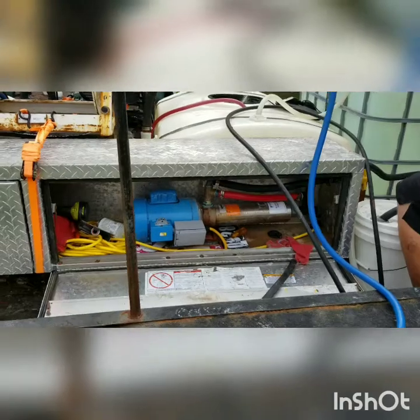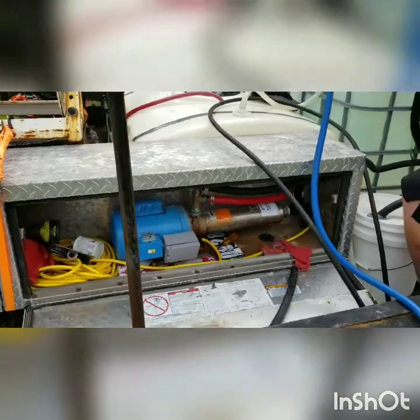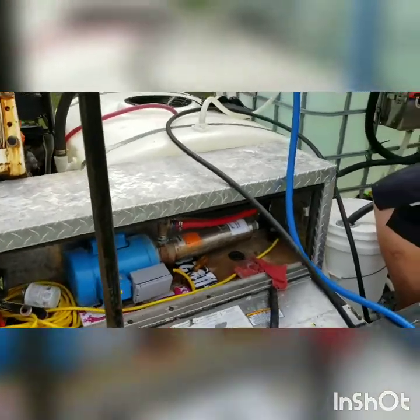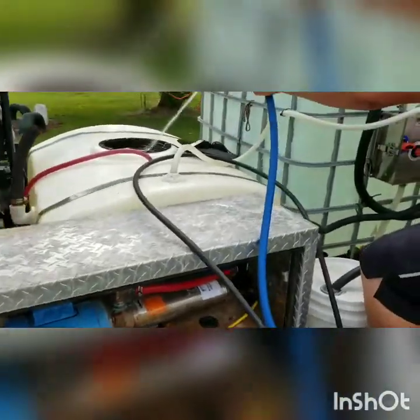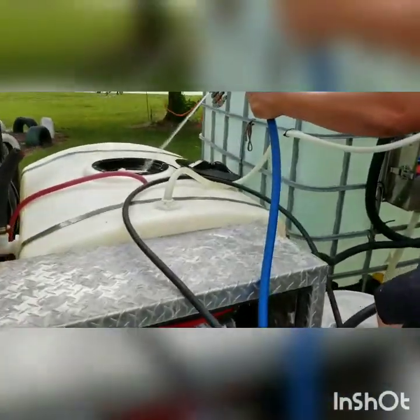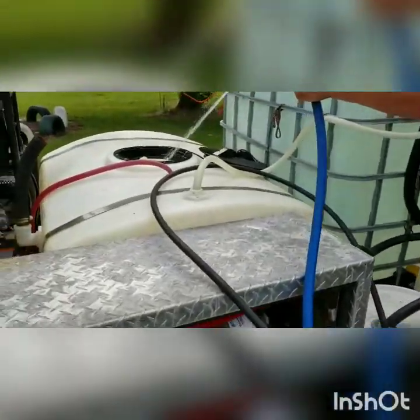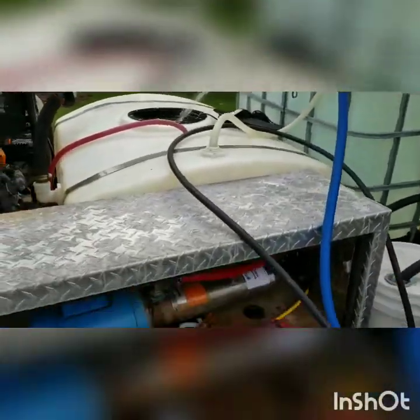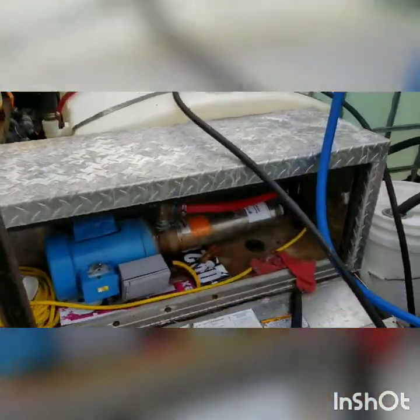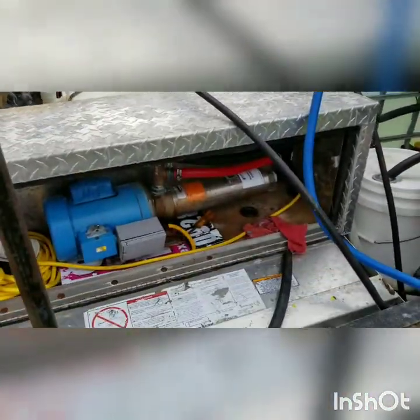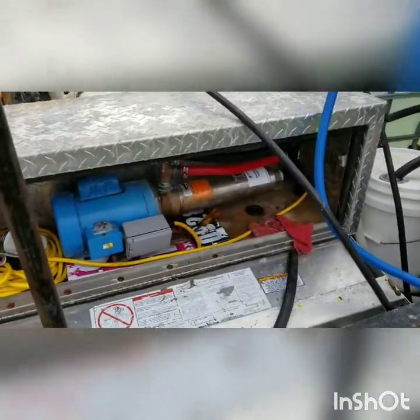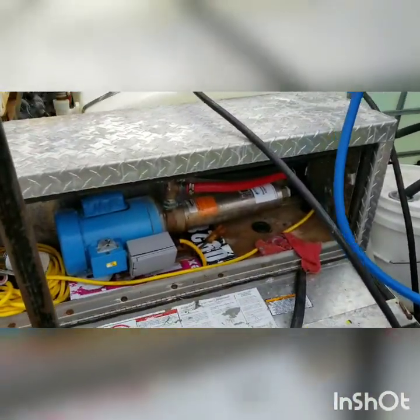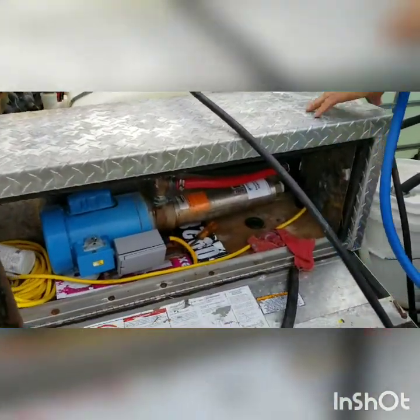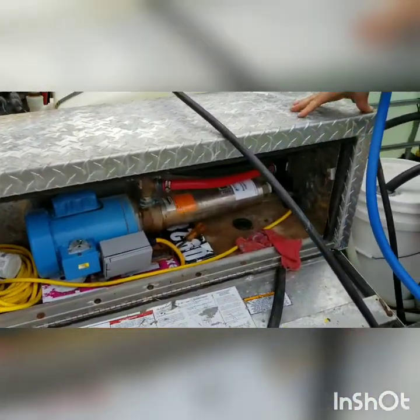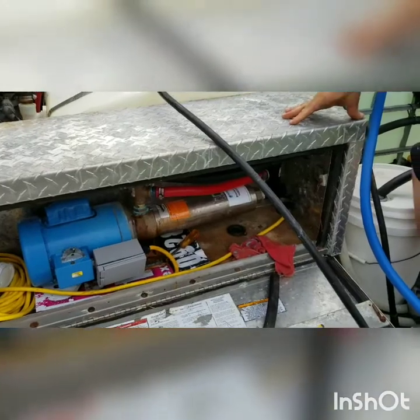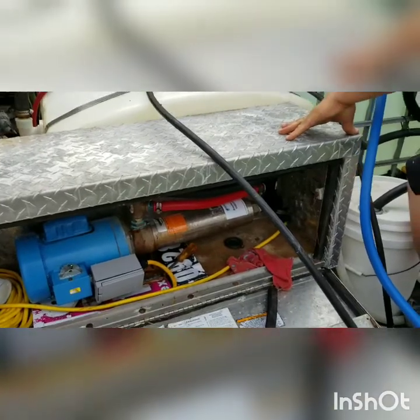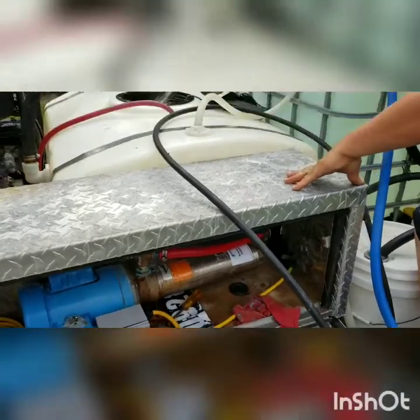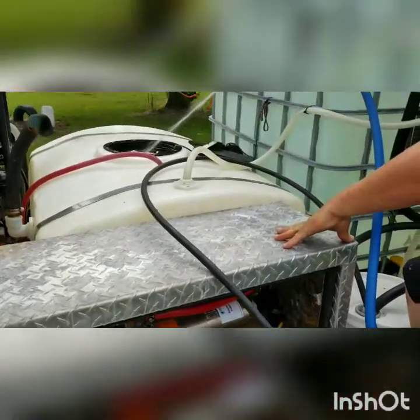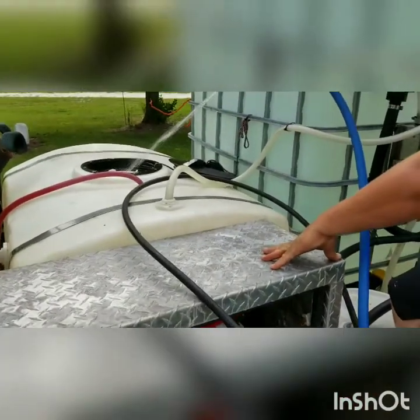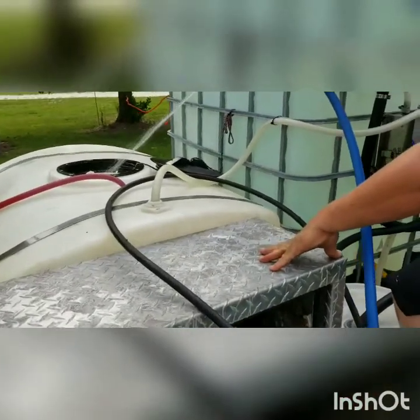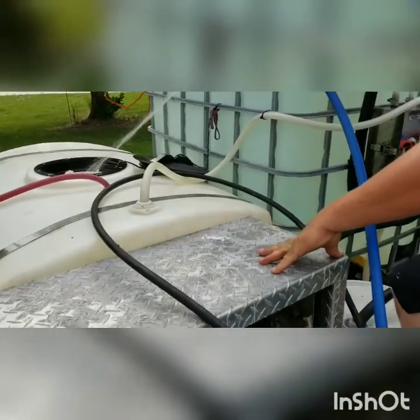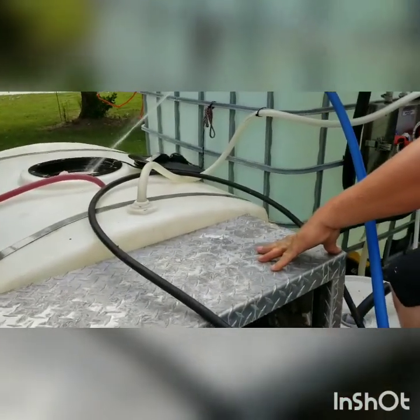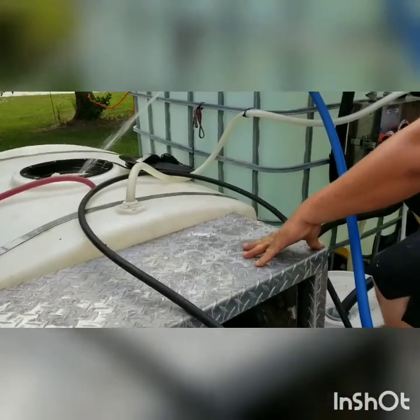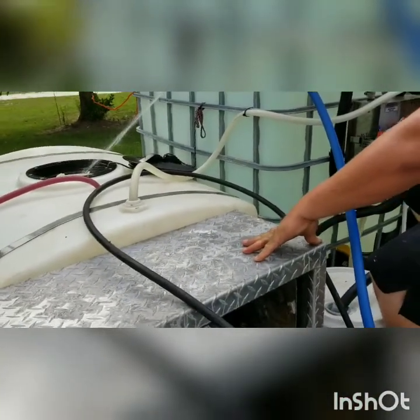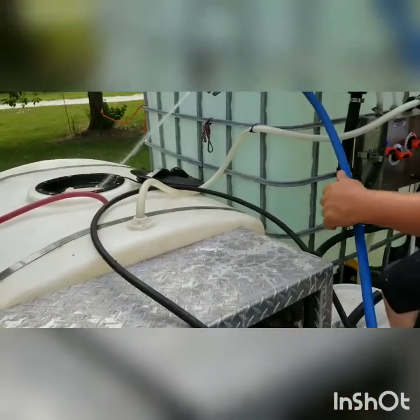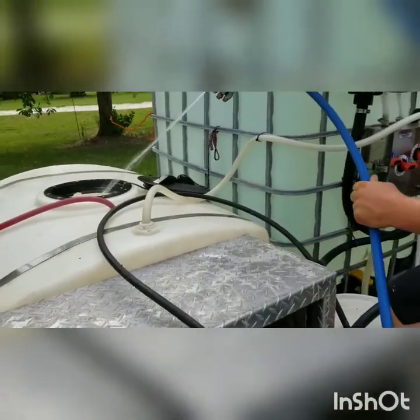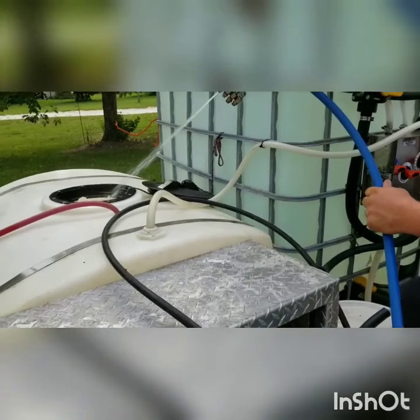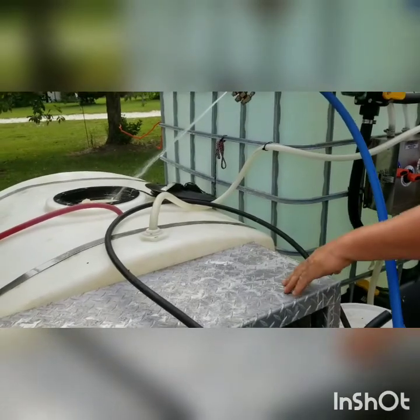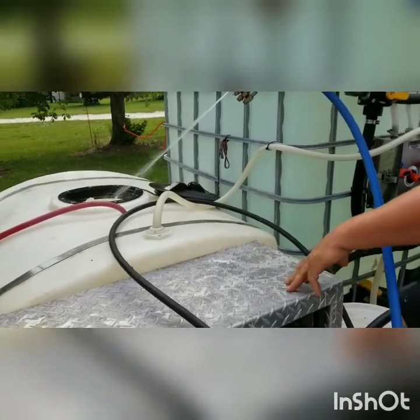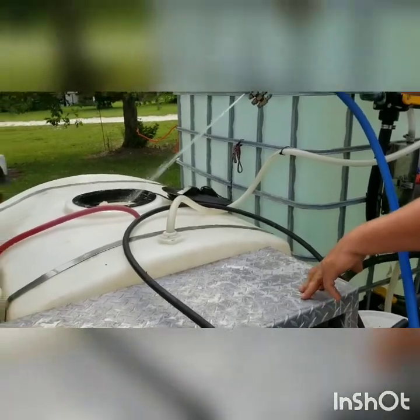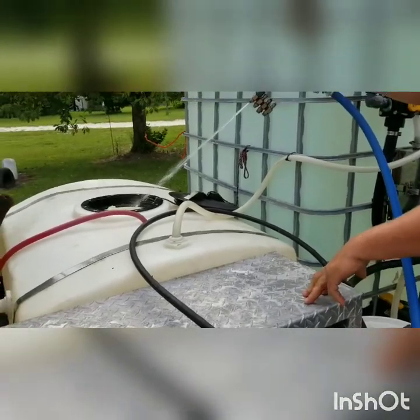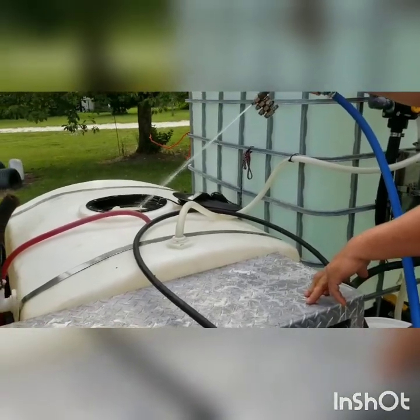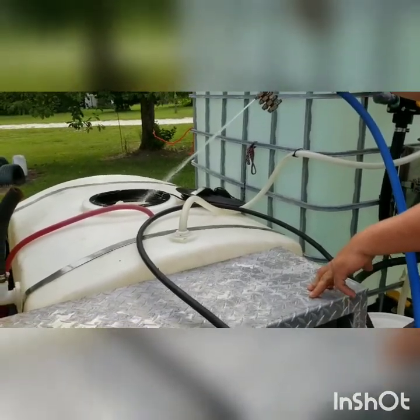Jack is working on priming the booster pump since we had already redone everything this weekend. Already working on the water, spraying this back into the bleach tank so that we're not spraying on the grass out here.